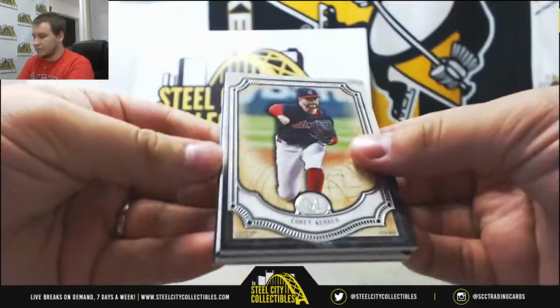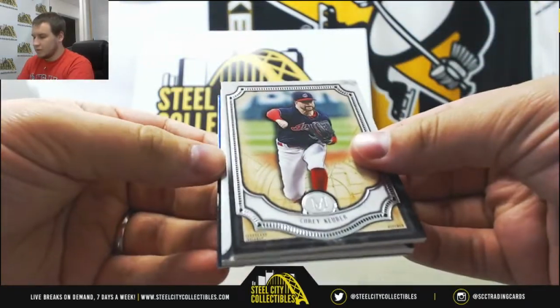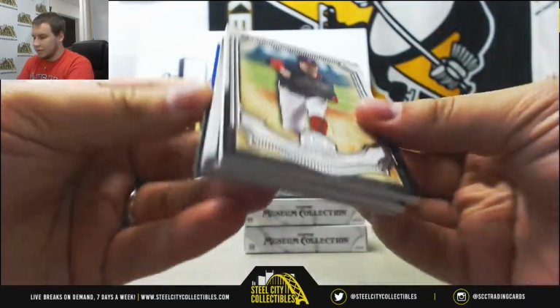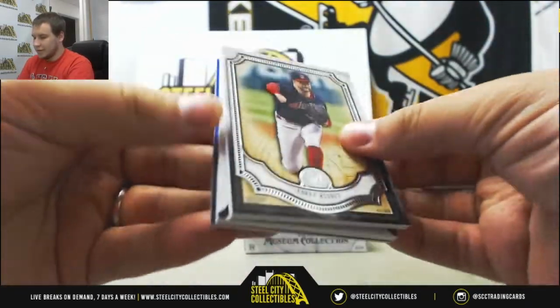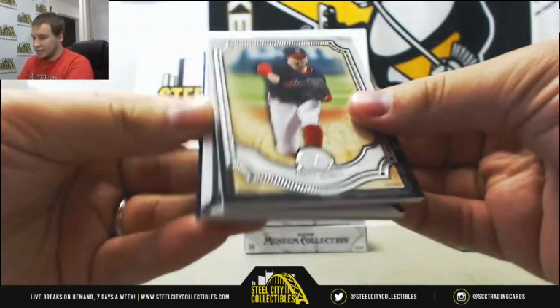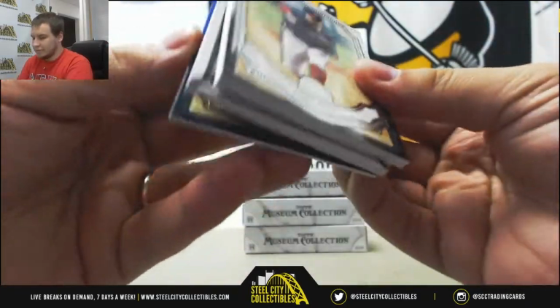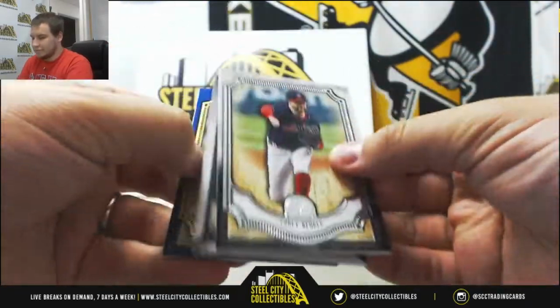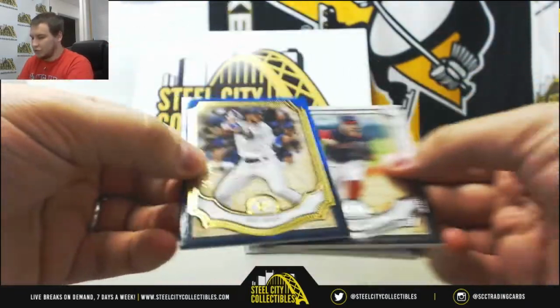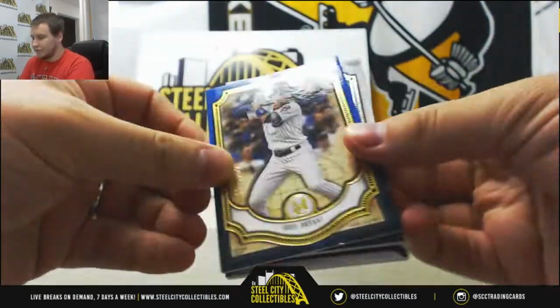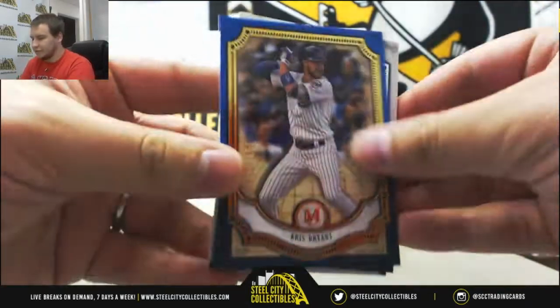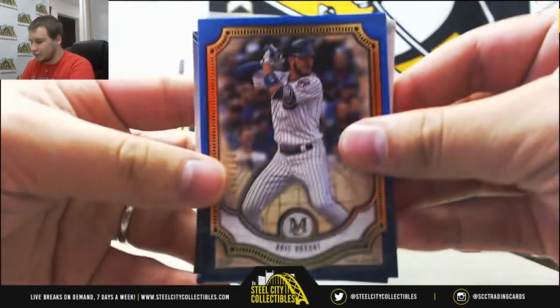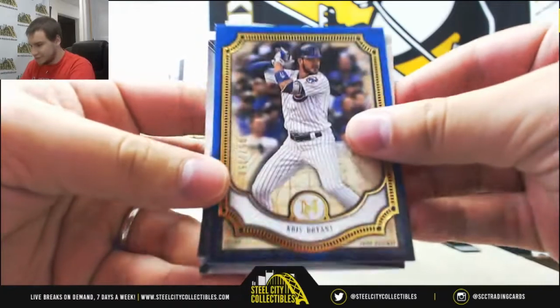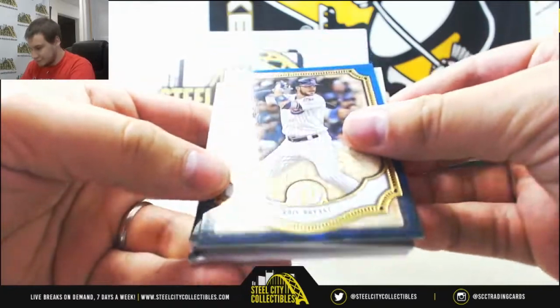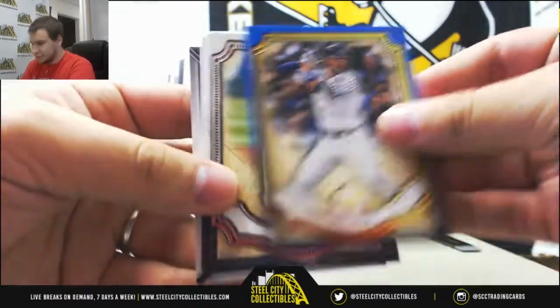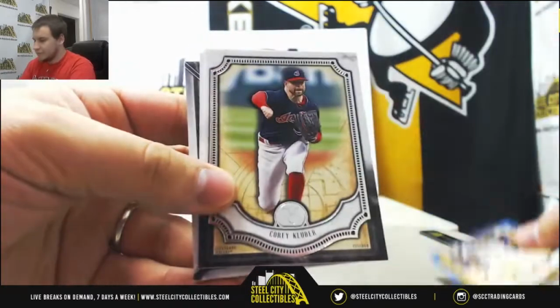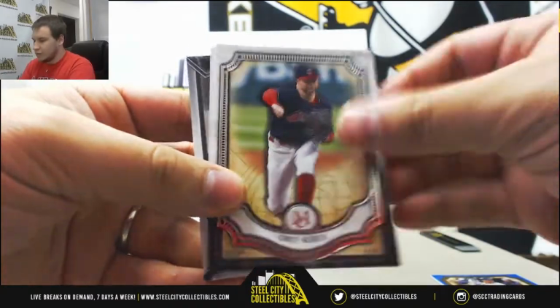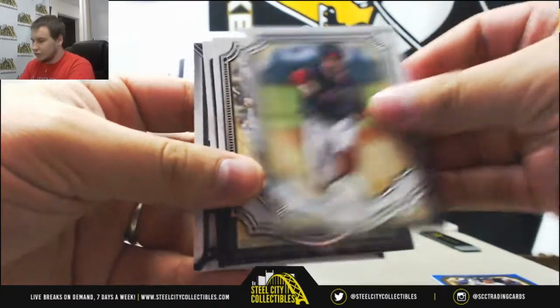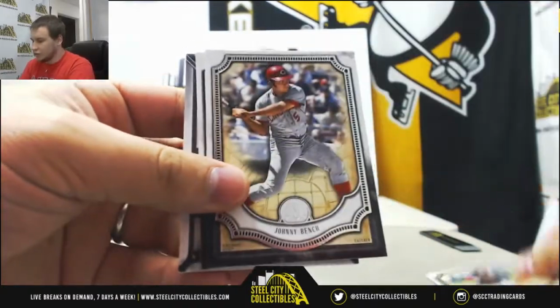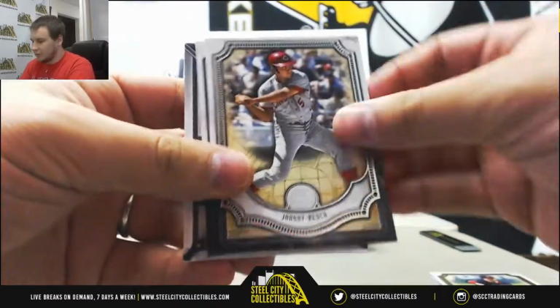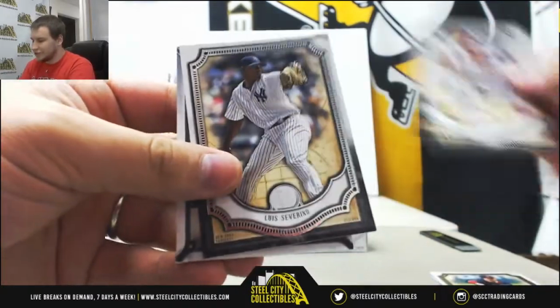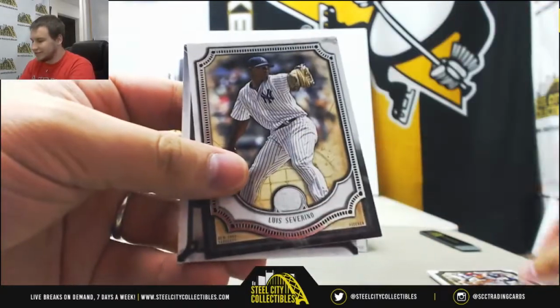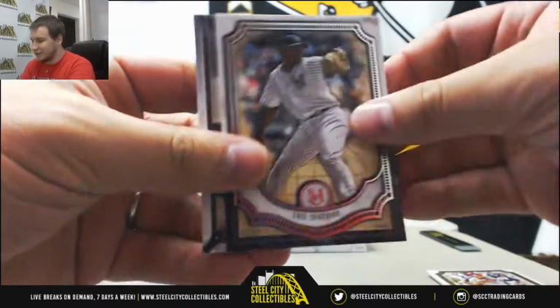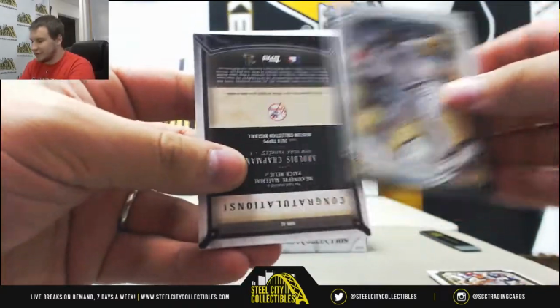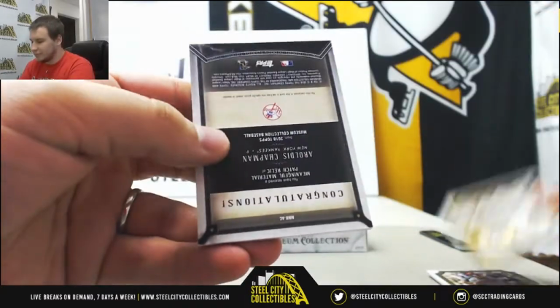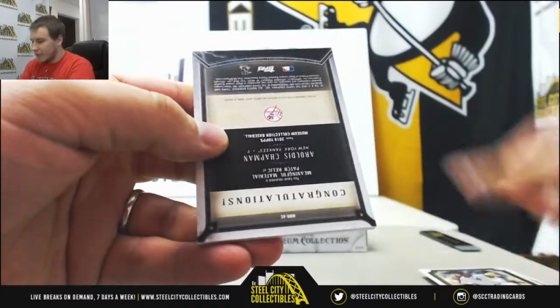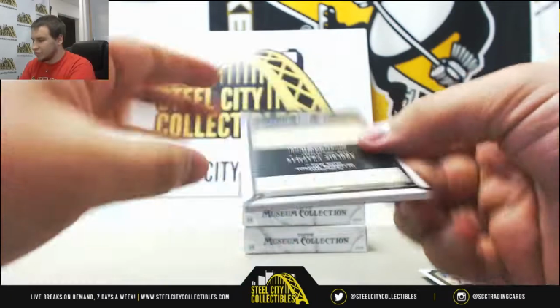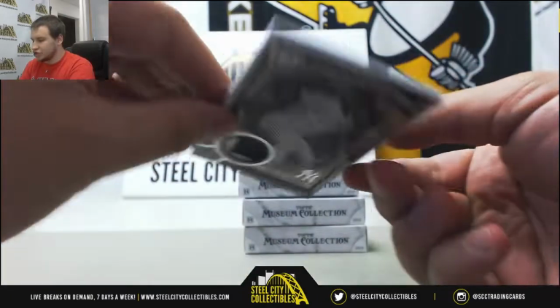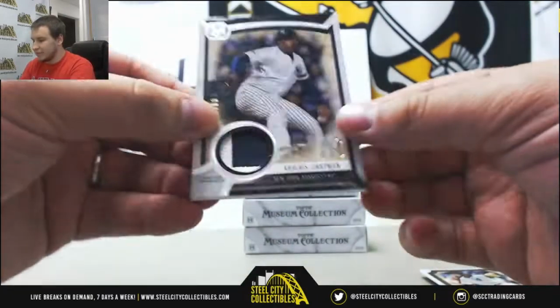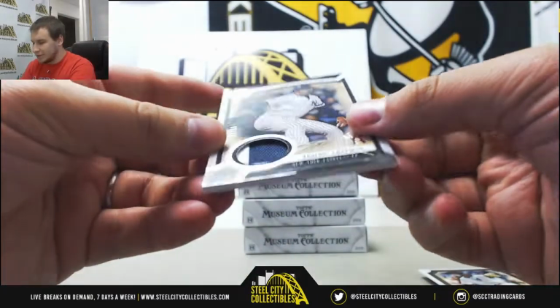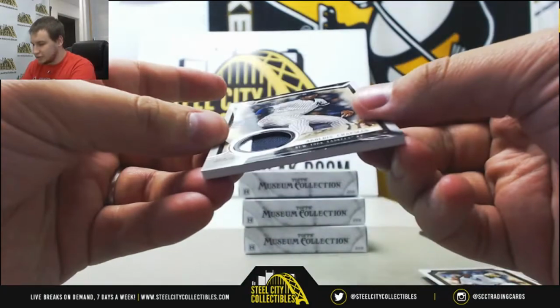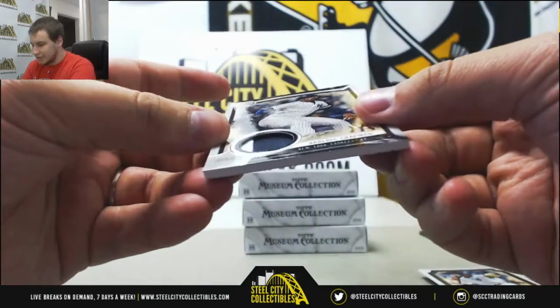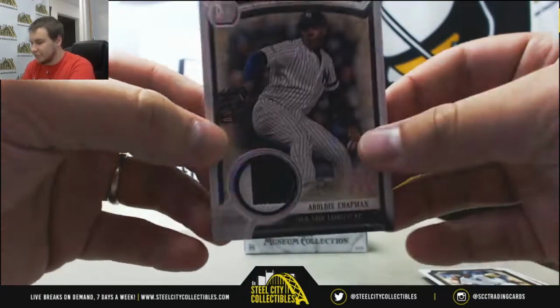We have blue to 150, Chris Bryant, Corey Kluber, Bench, Severino, and an Aroldis Chapman patch. This one is 8 of 50.